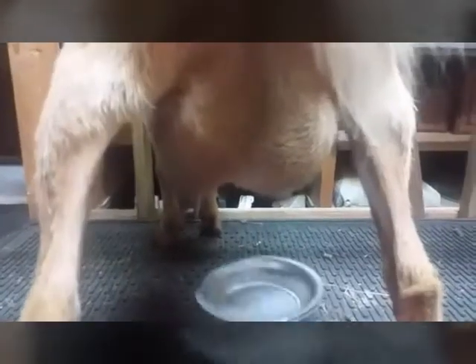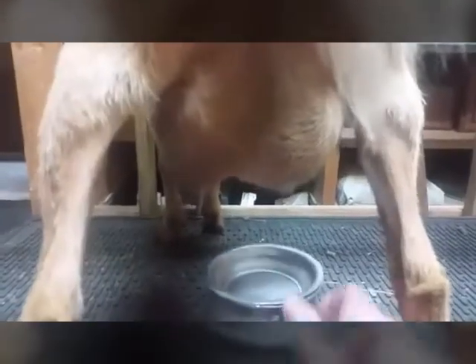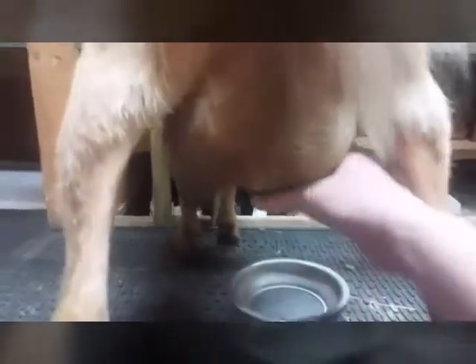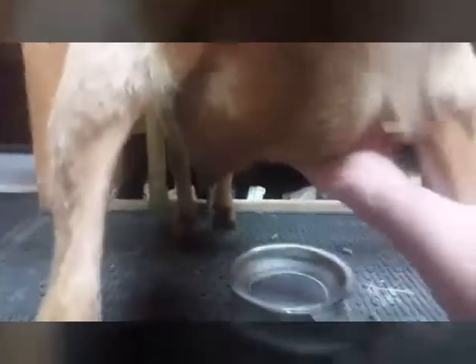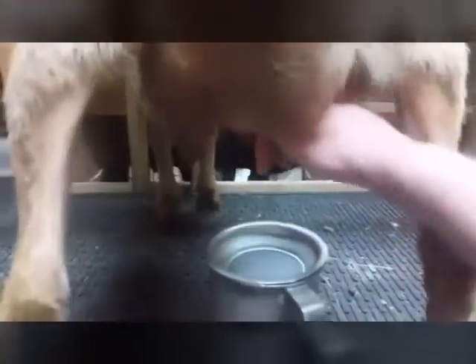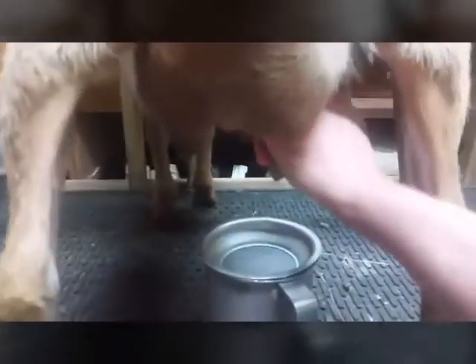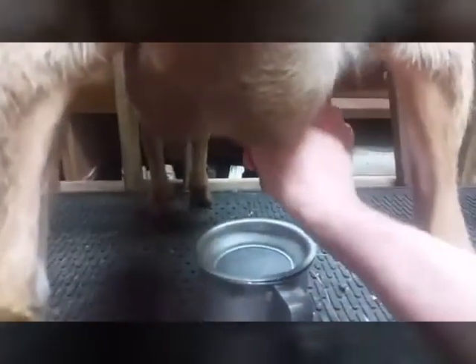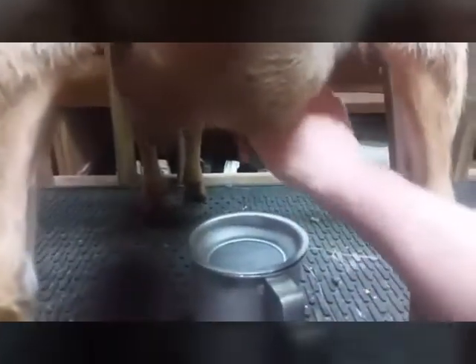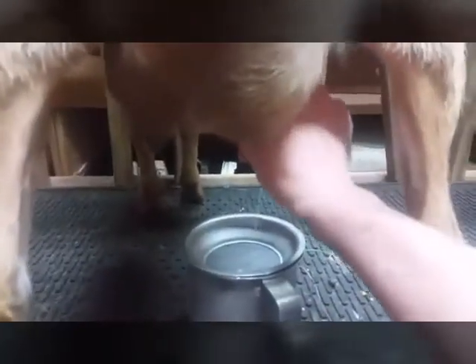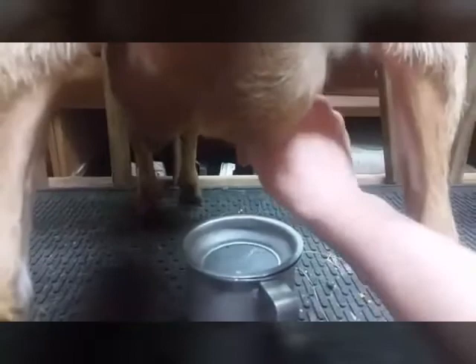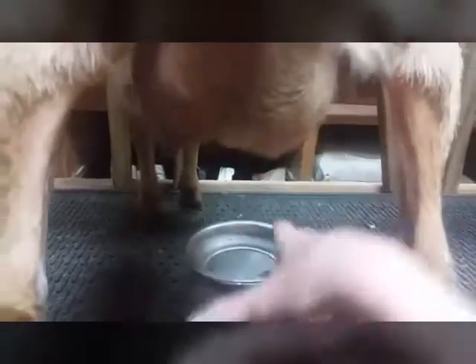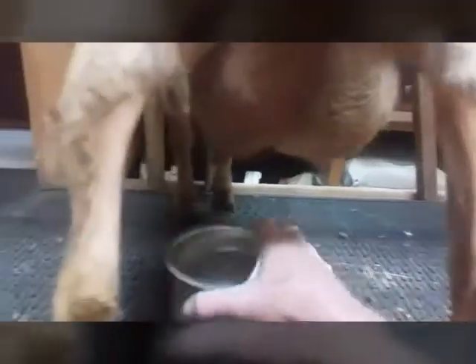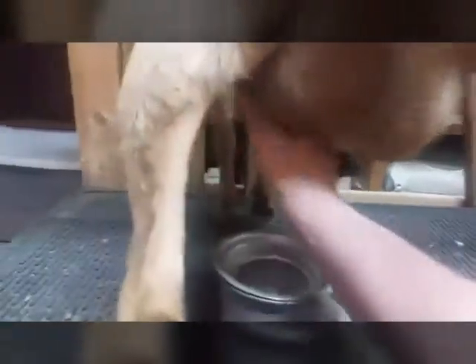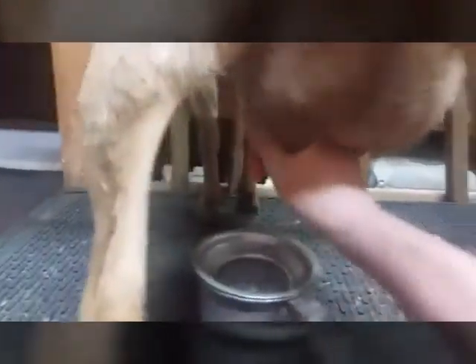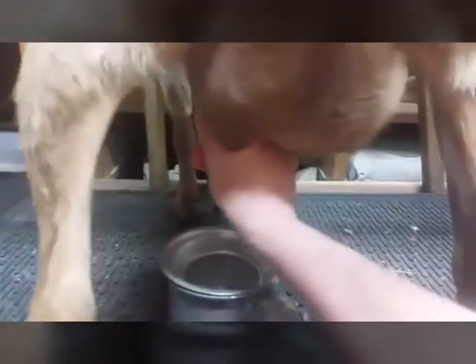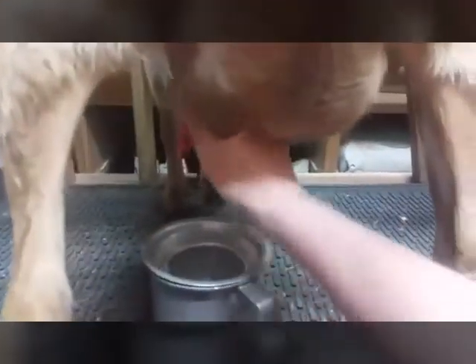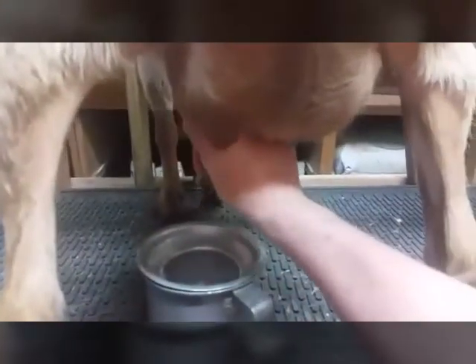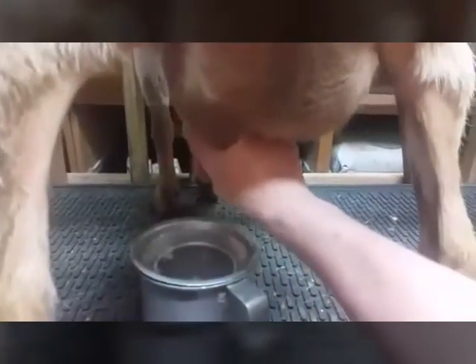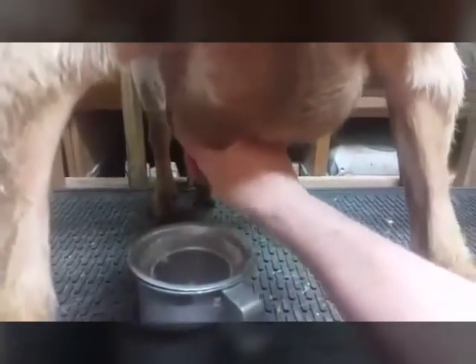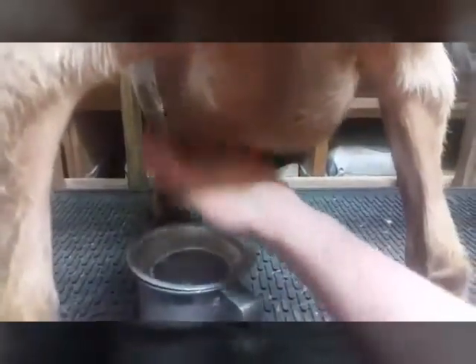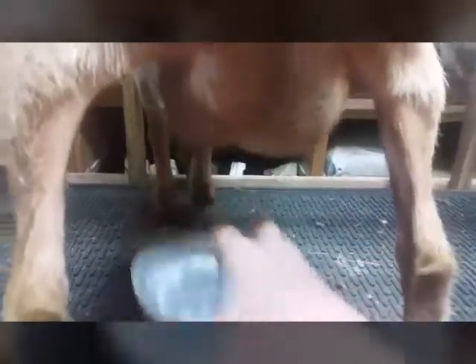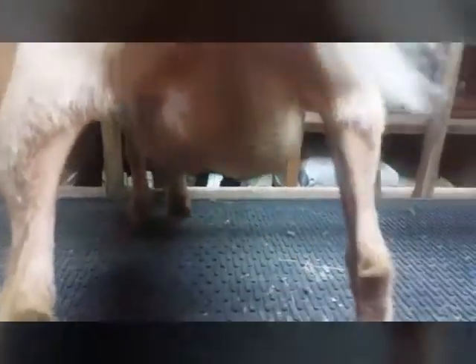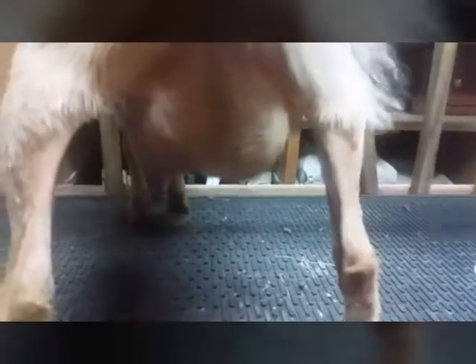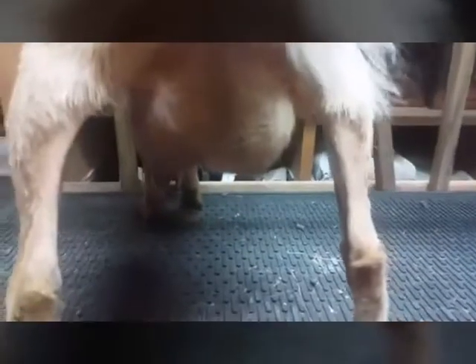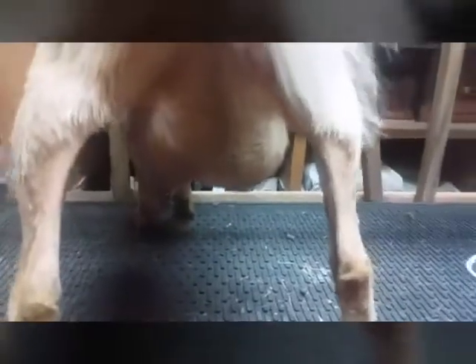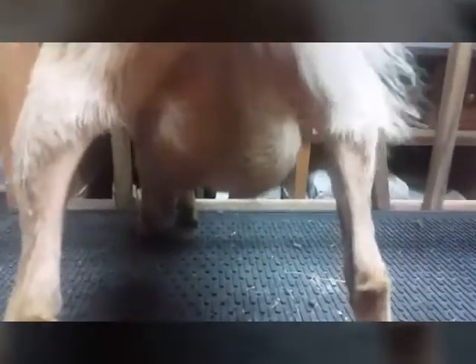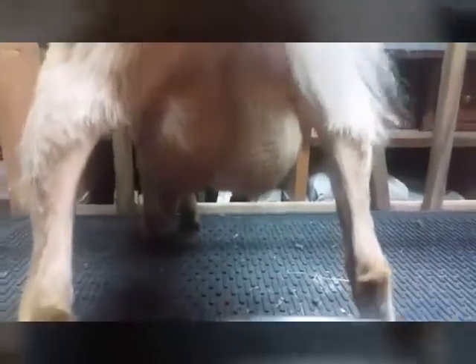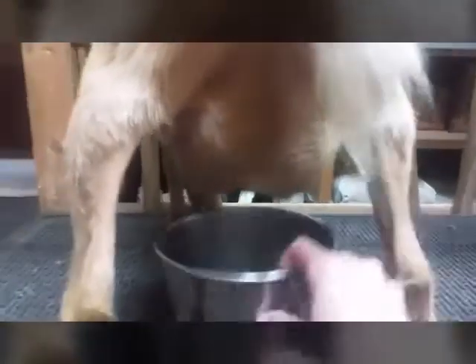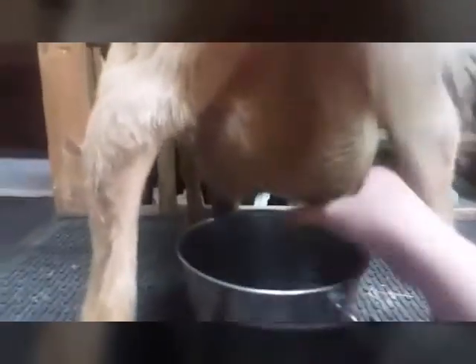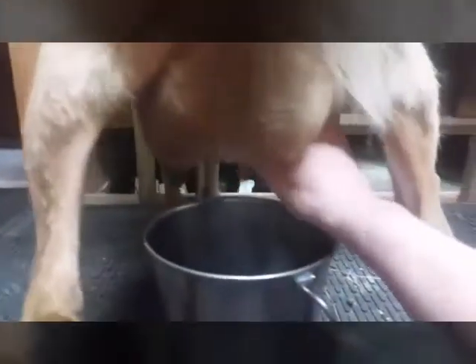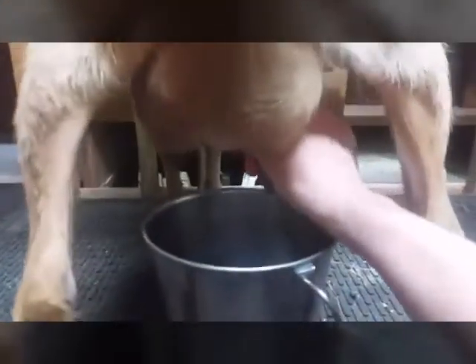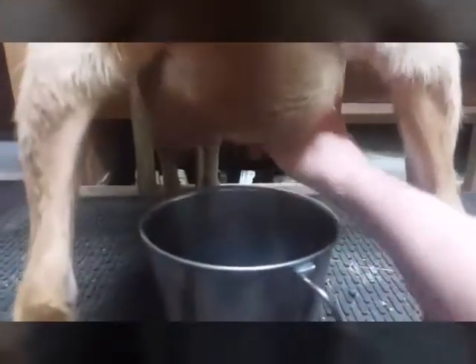This is Sabrina, and we are about to start milking her this morning. I have a lot of people ask me about milking a goat, so I thought I would just make a little video about it.